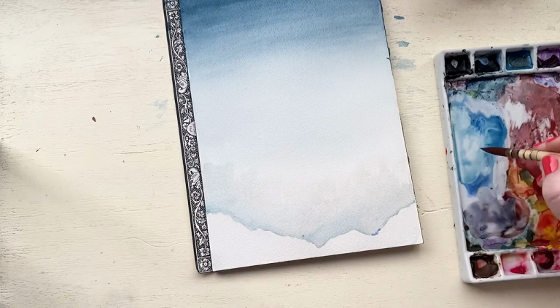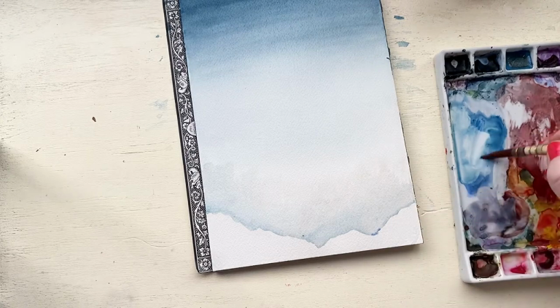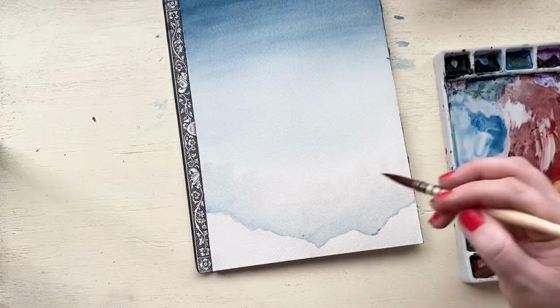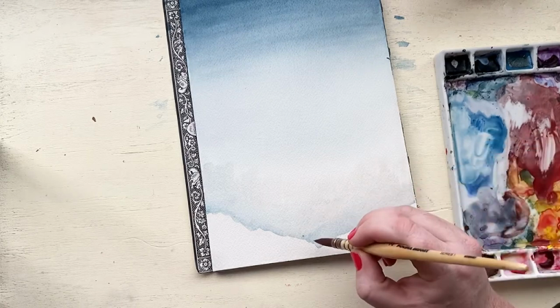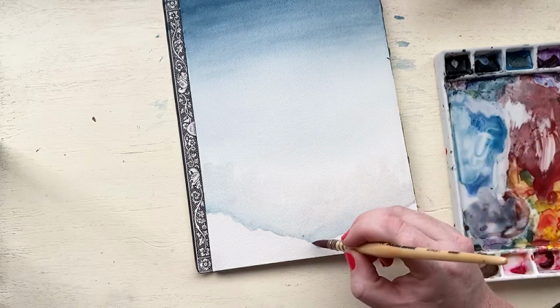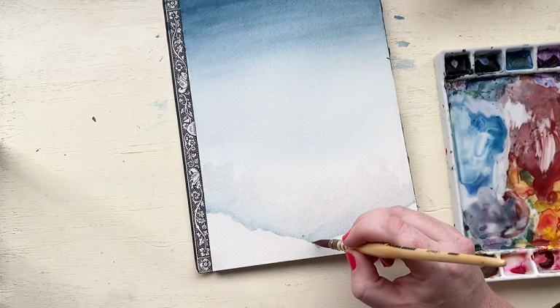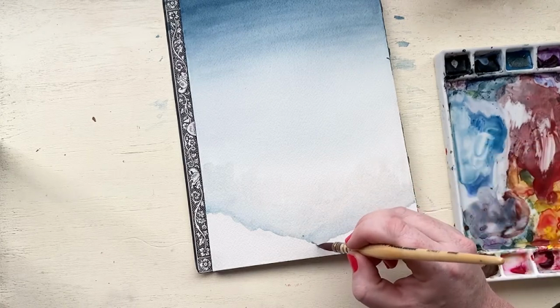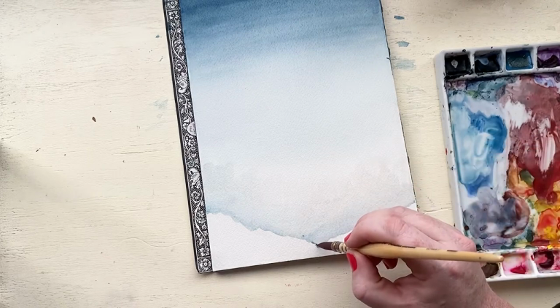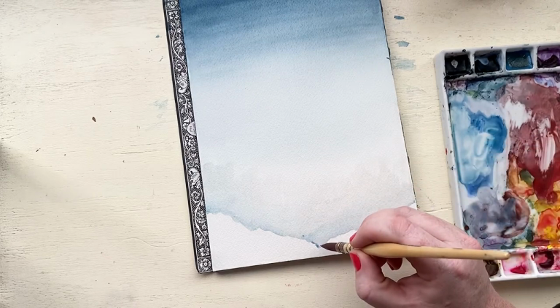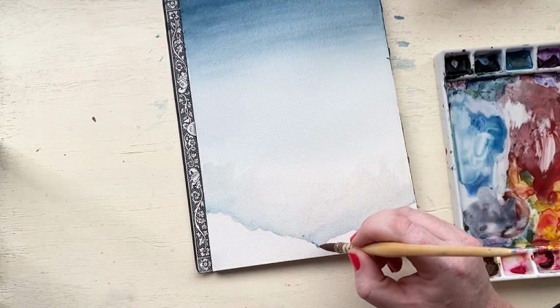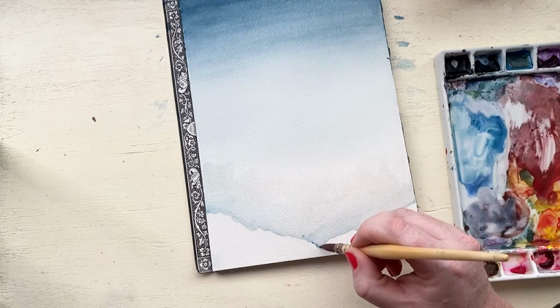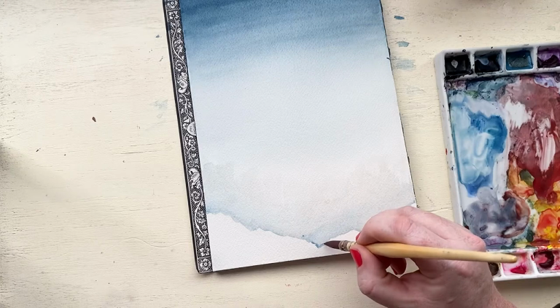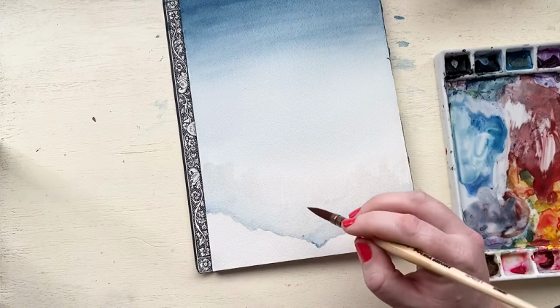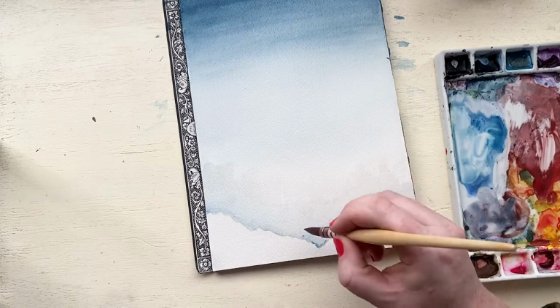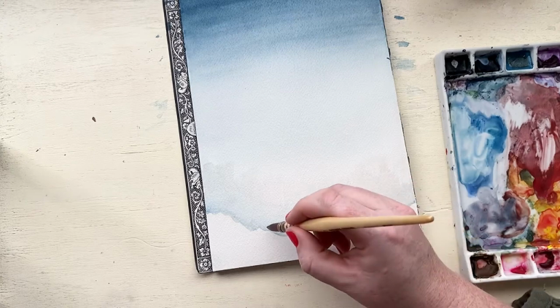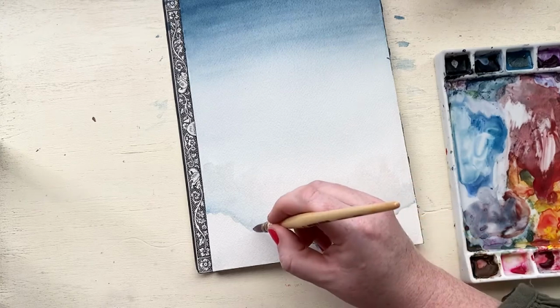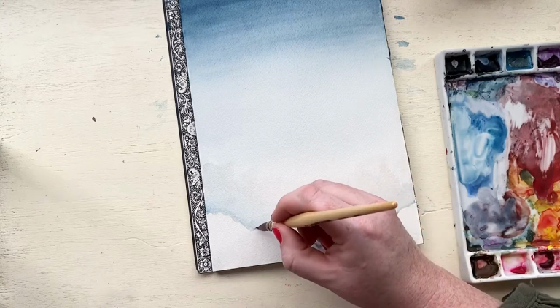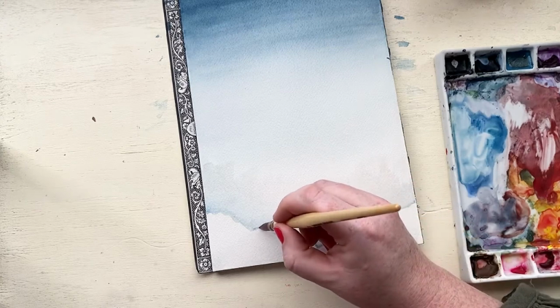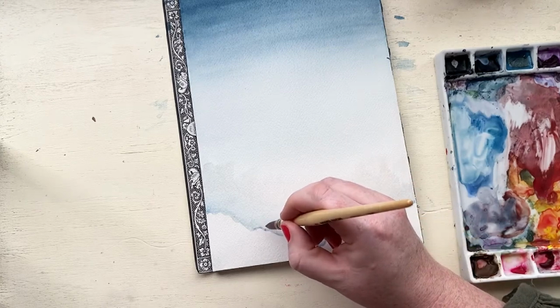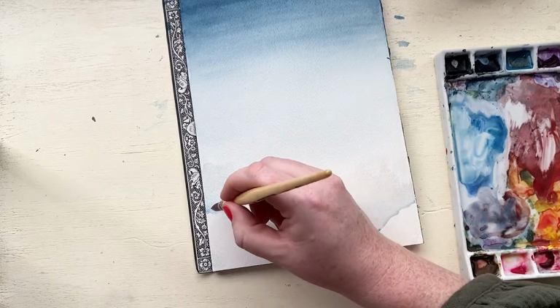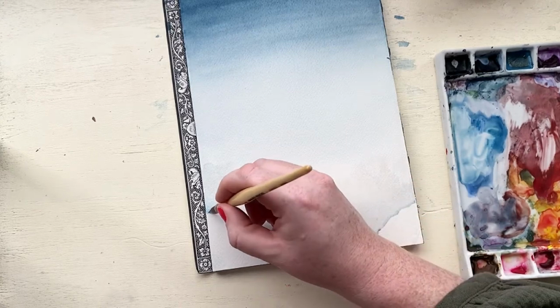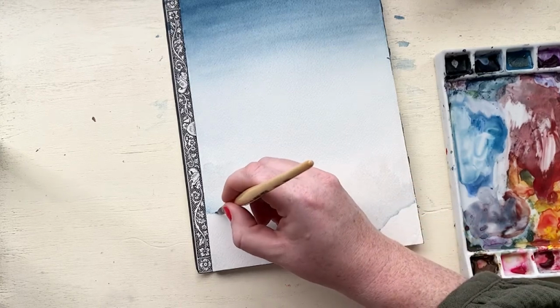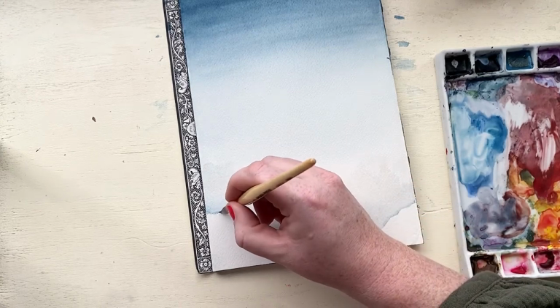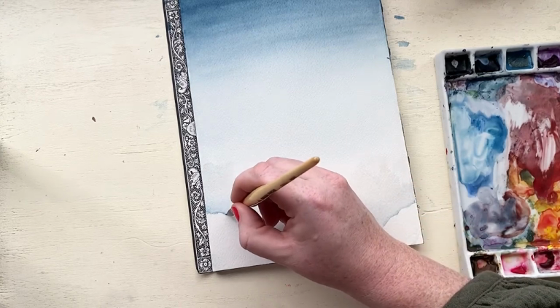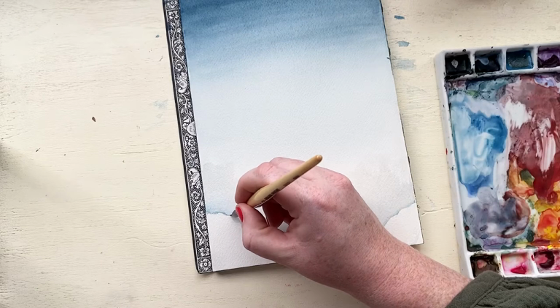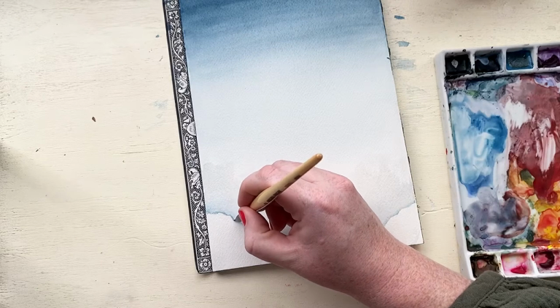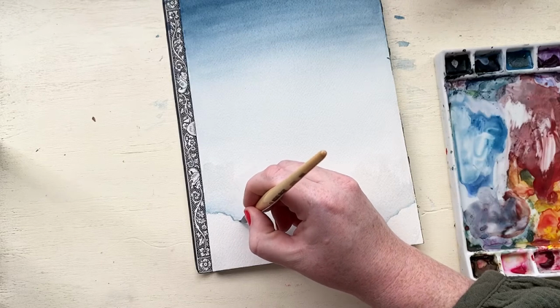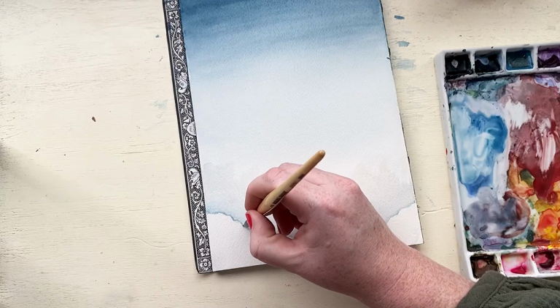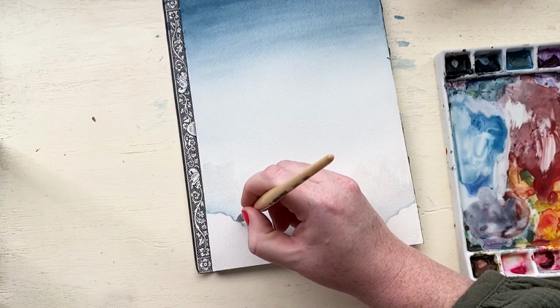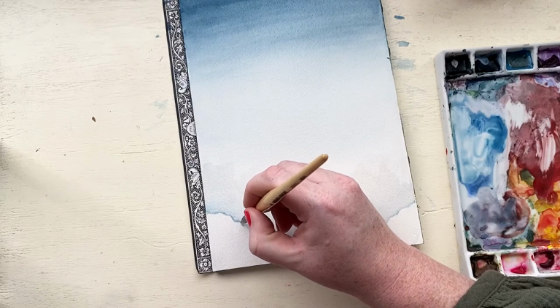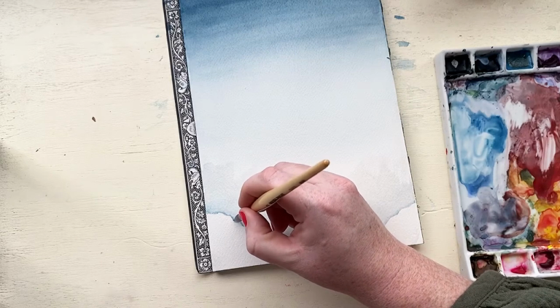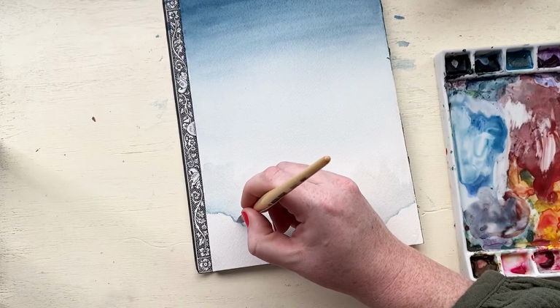I'm also going in around the edges while it's still wet with a more pigmented wash so that it gives the illusion of shadowing and kind of depth between each cloud layer.